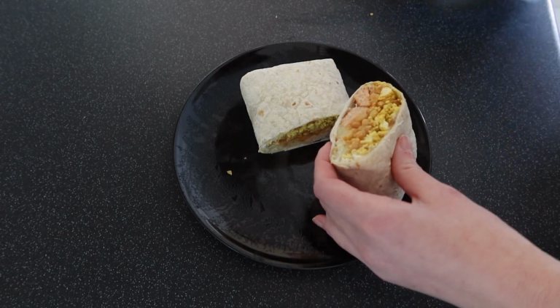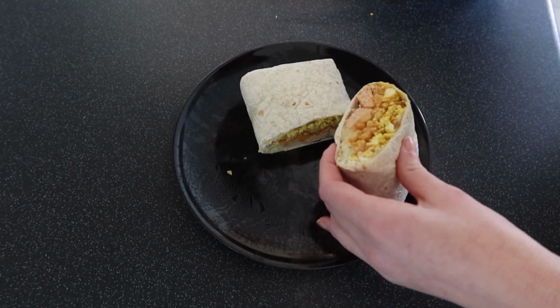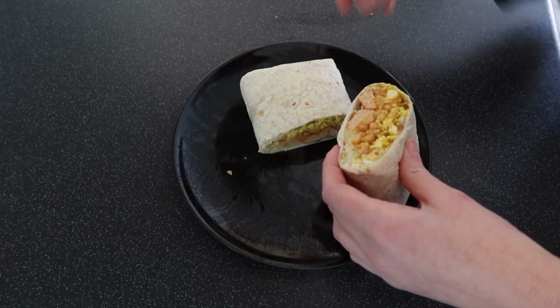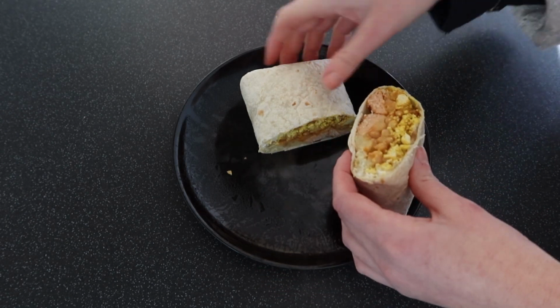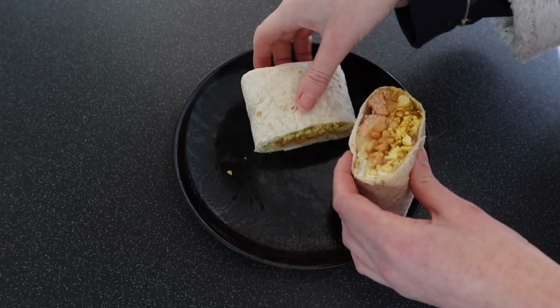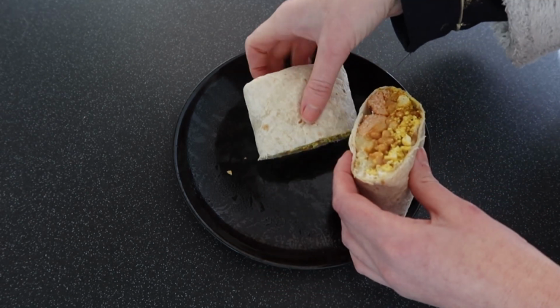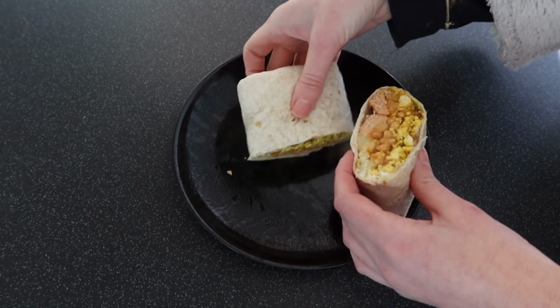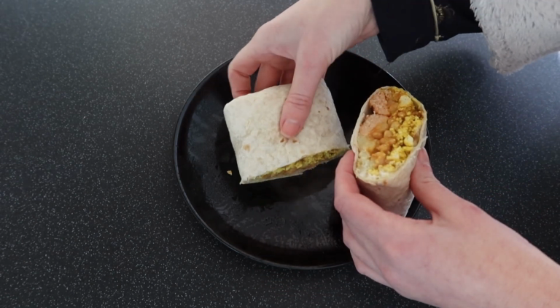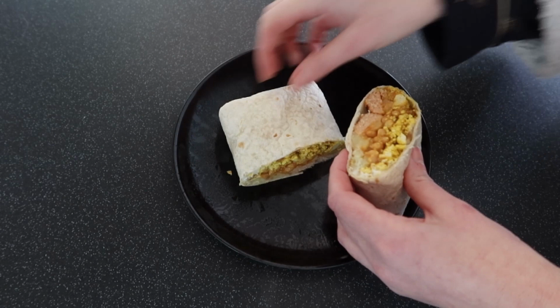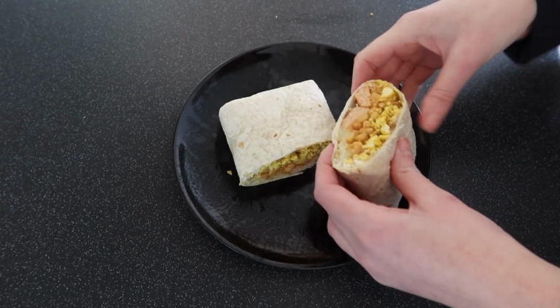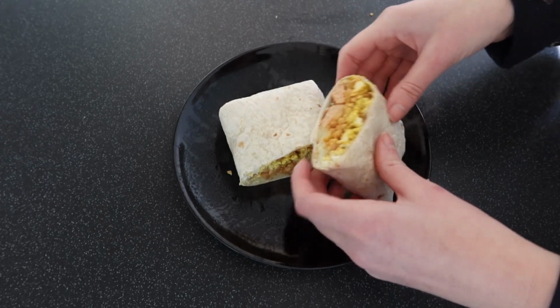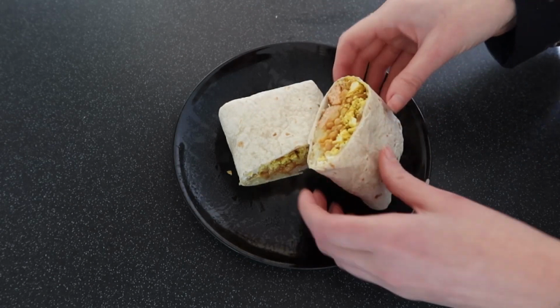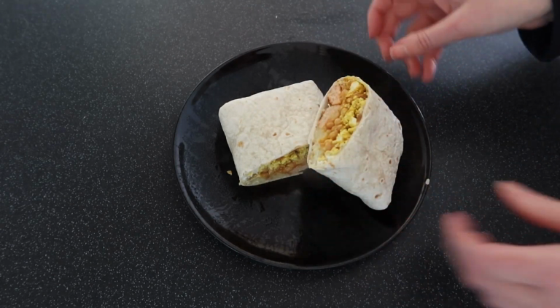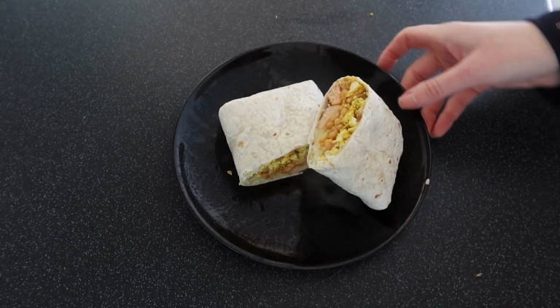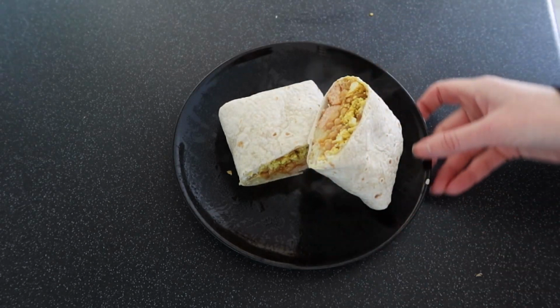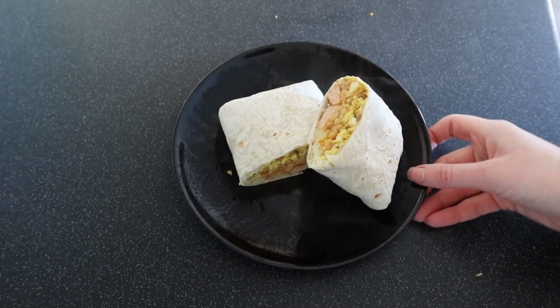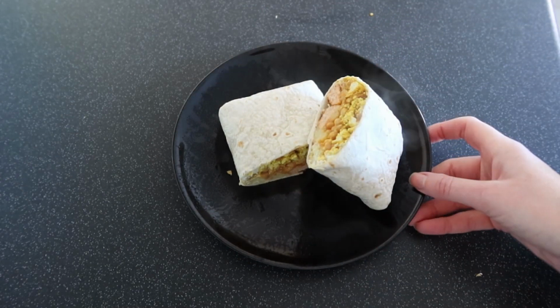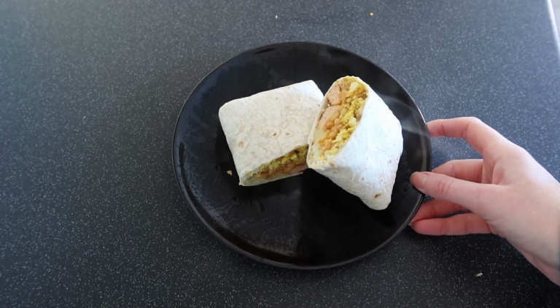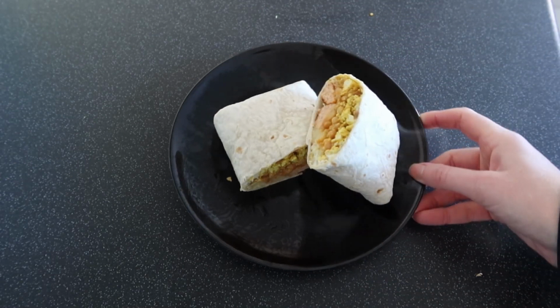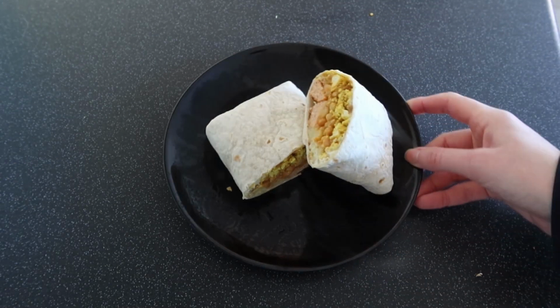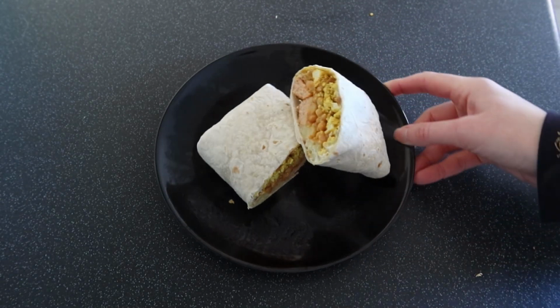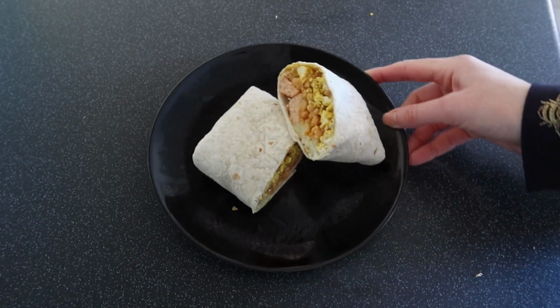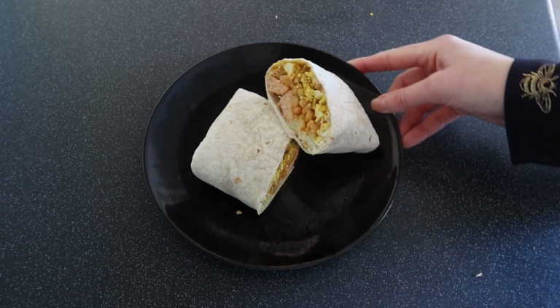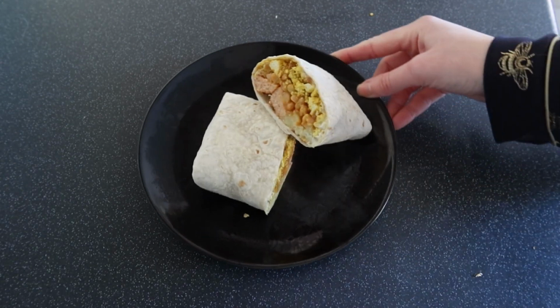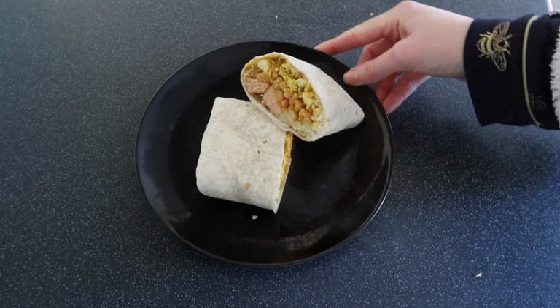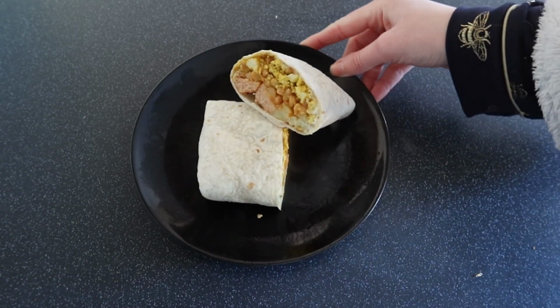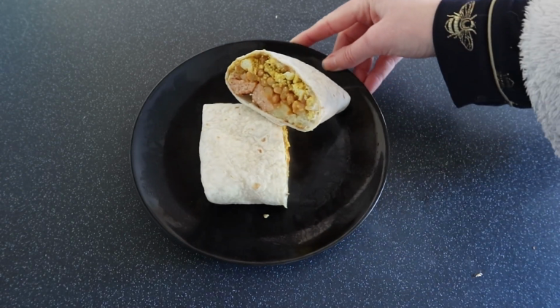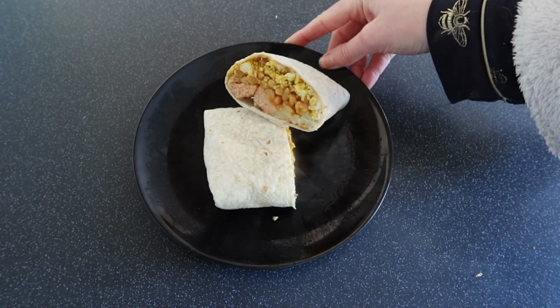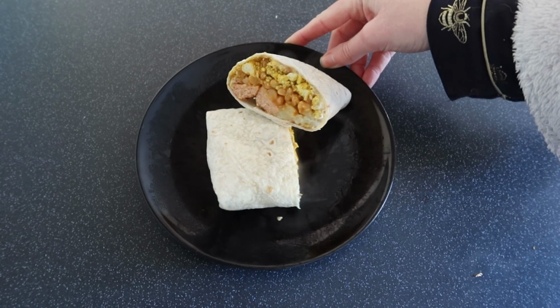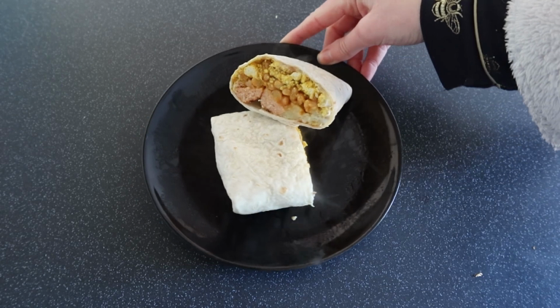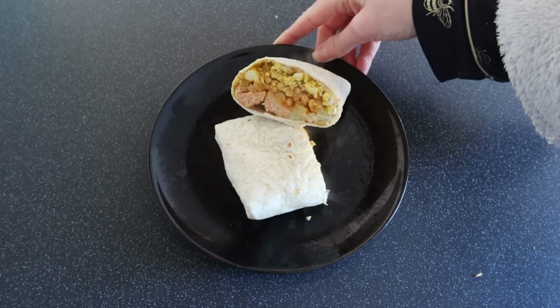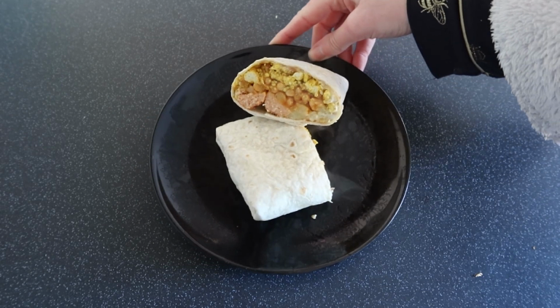And there we have it — this is one of my all-time favourite breakfasts. I hope you found that useful. Please do subscribe for more ideas and have a lovely day.